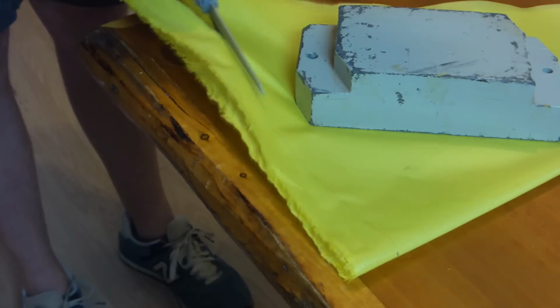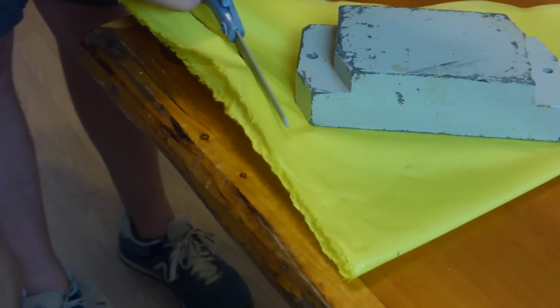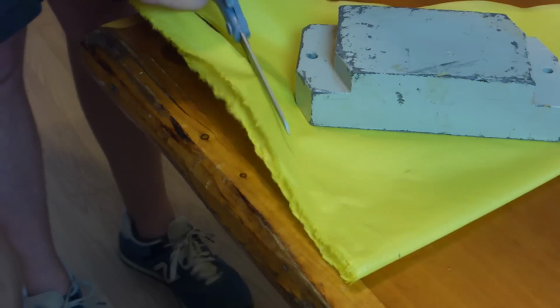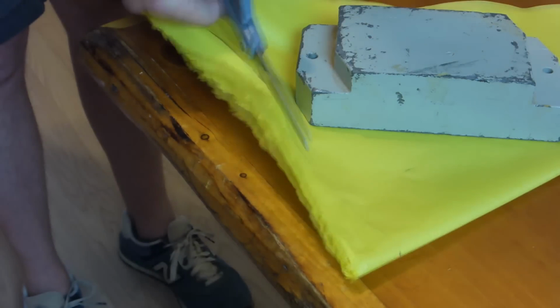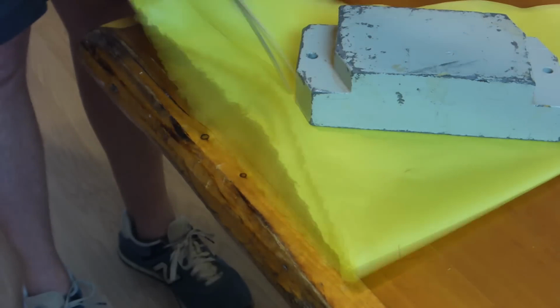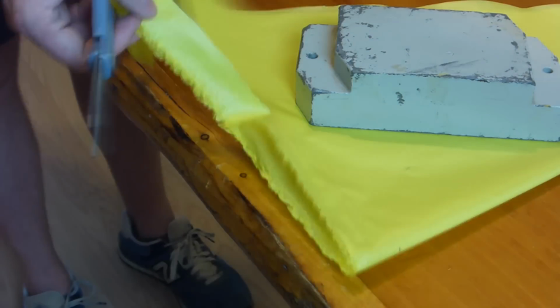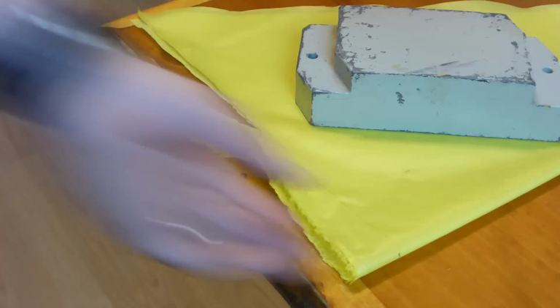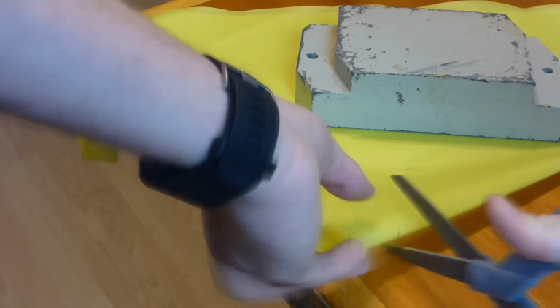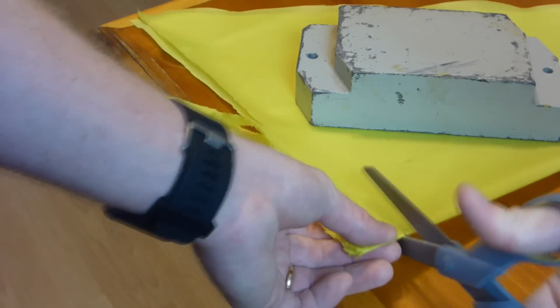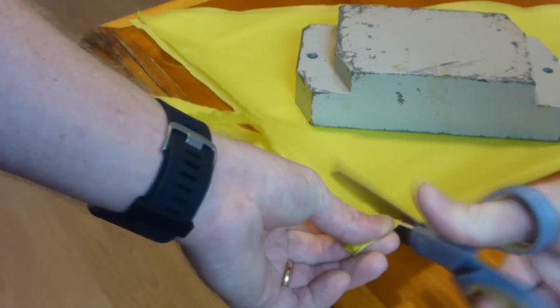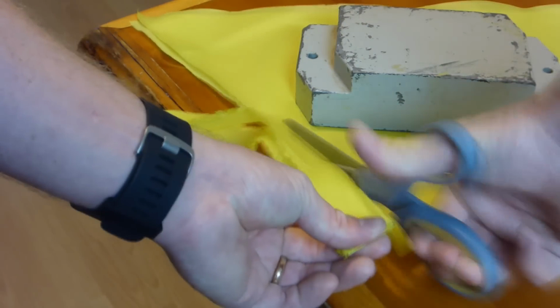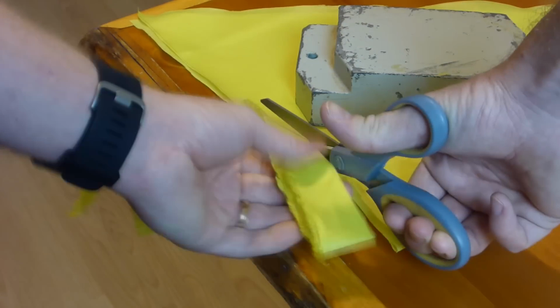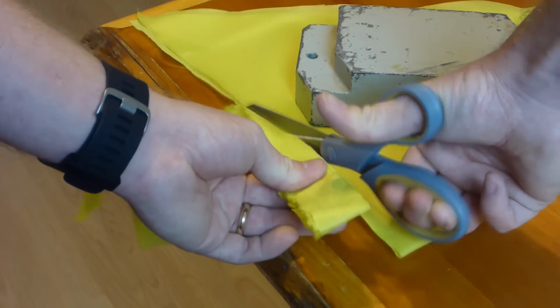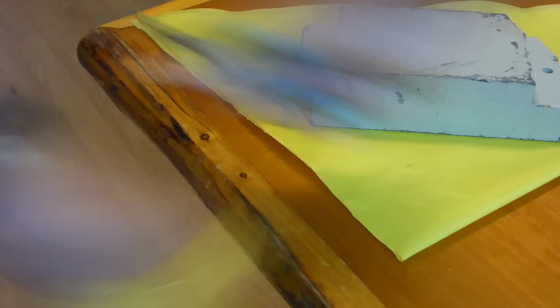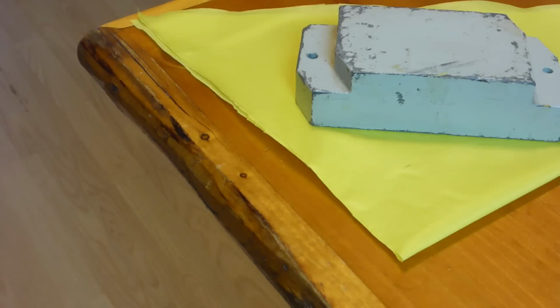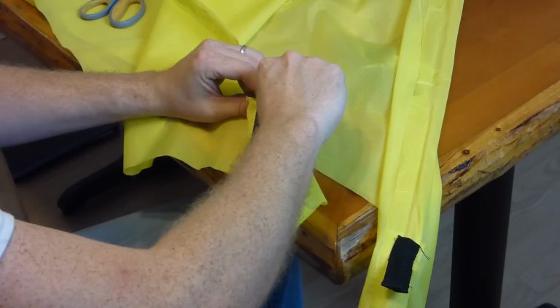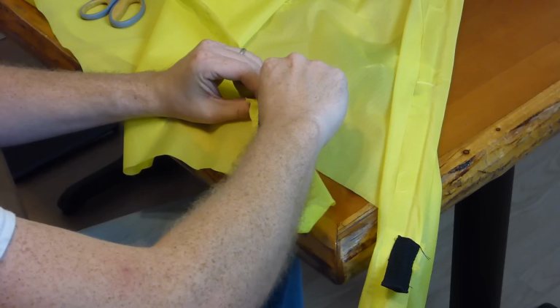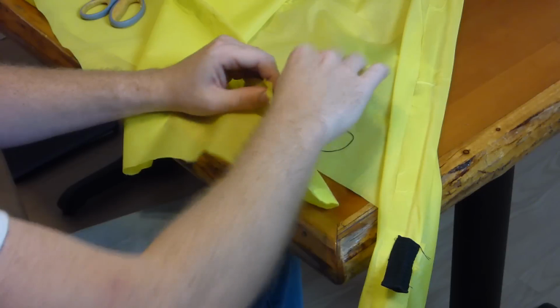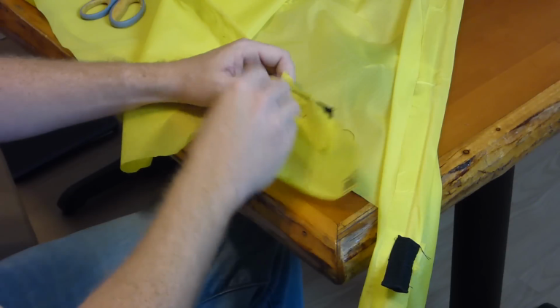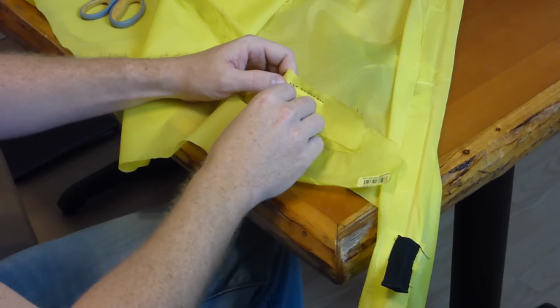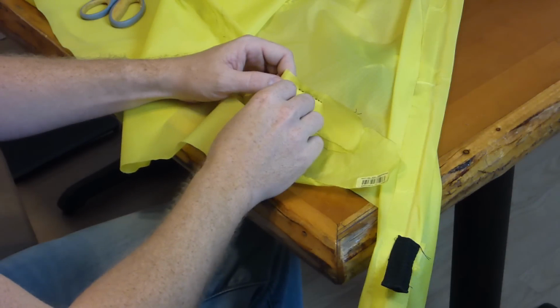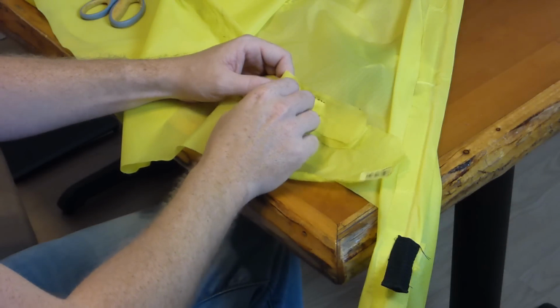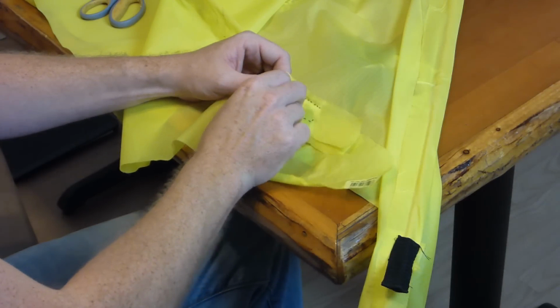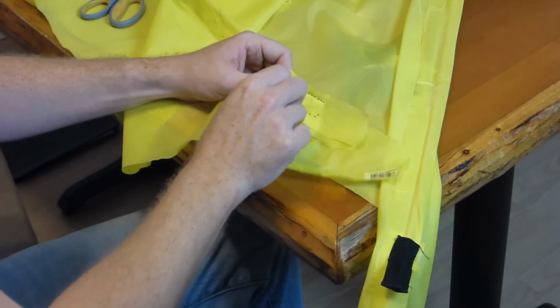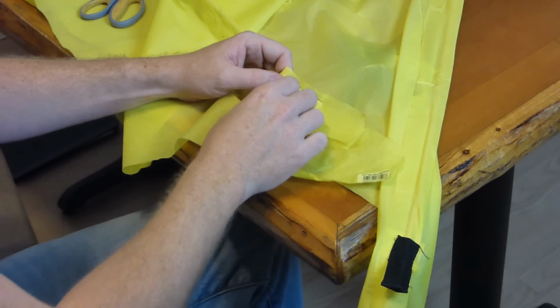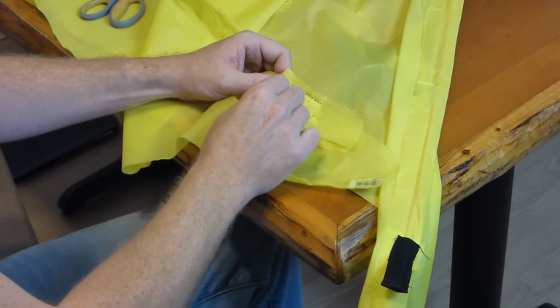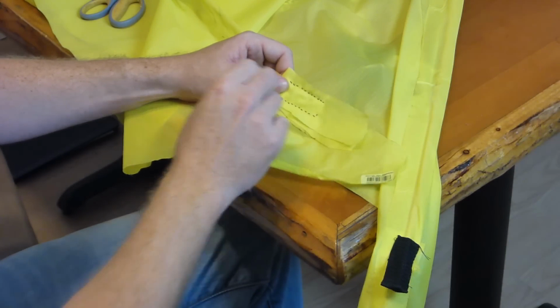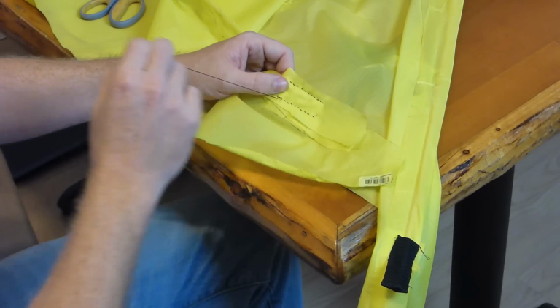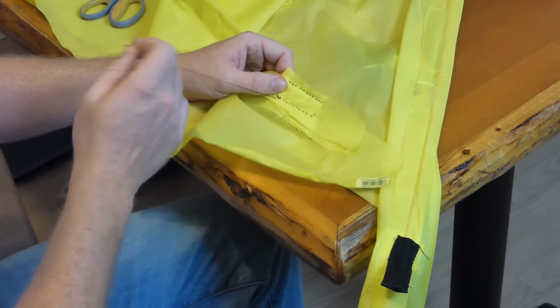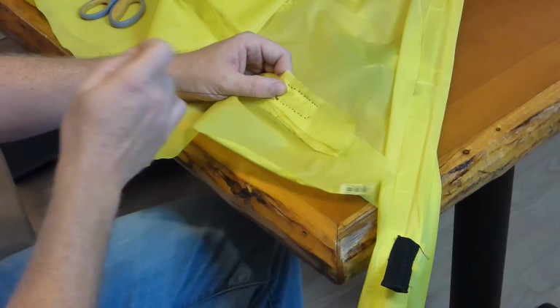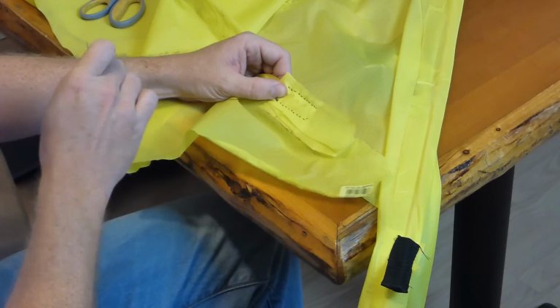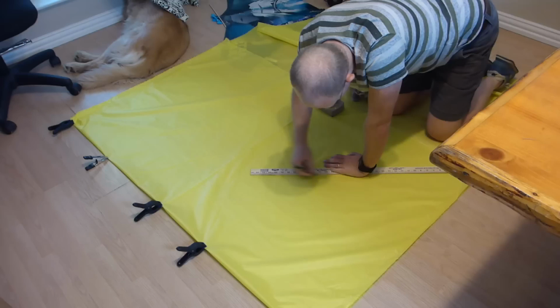The world is full of people who both own and know how to operate a sewing machine. If you're not one of those people — having learned this lesson the hard way — my recommendation would be to just buy a kite.